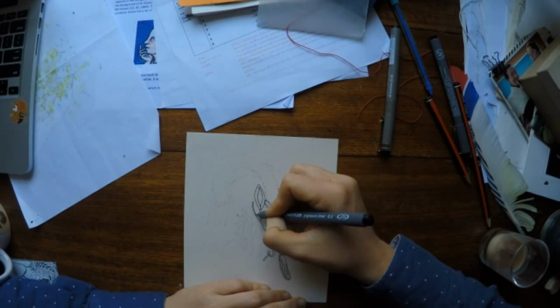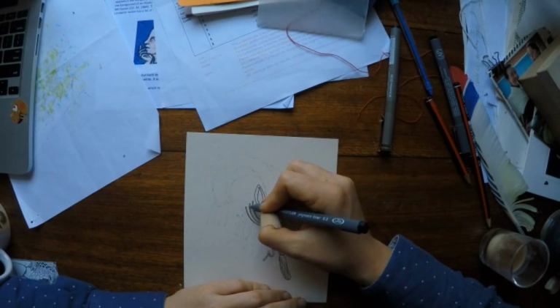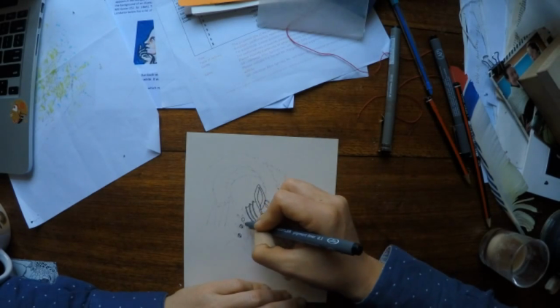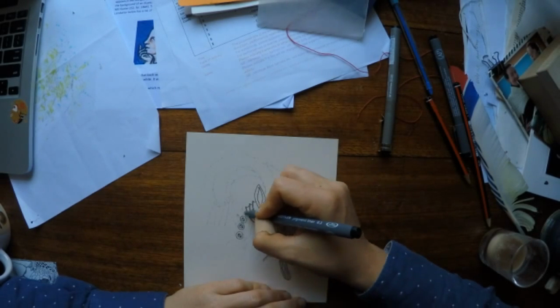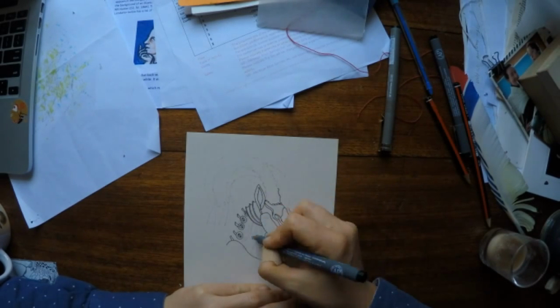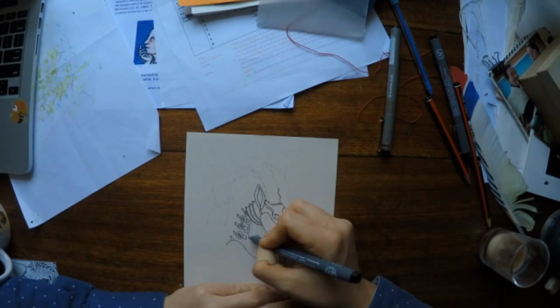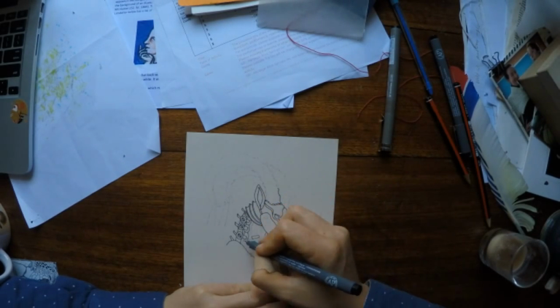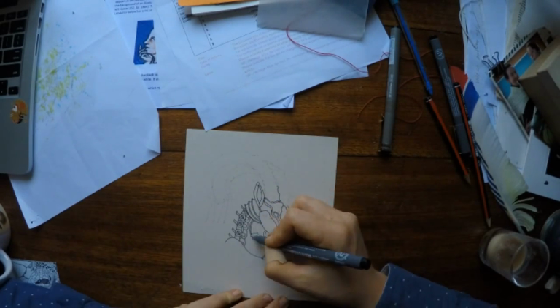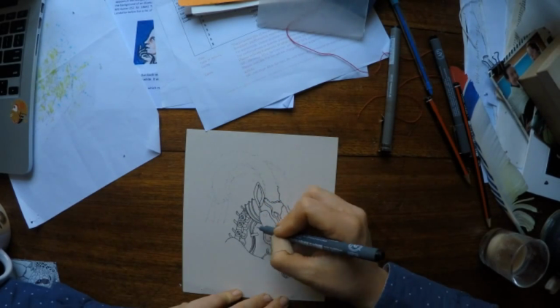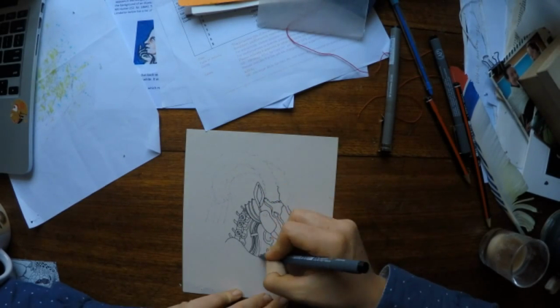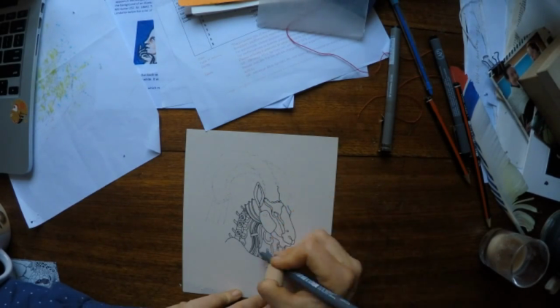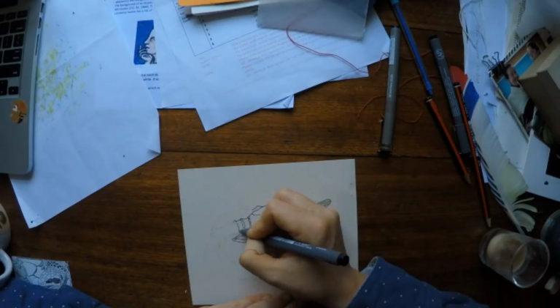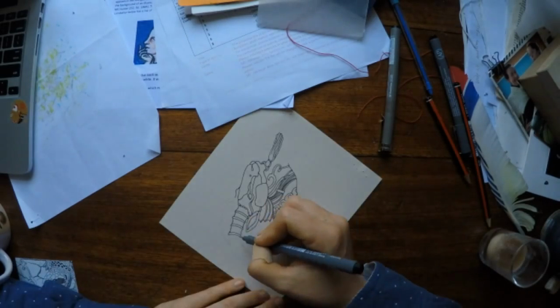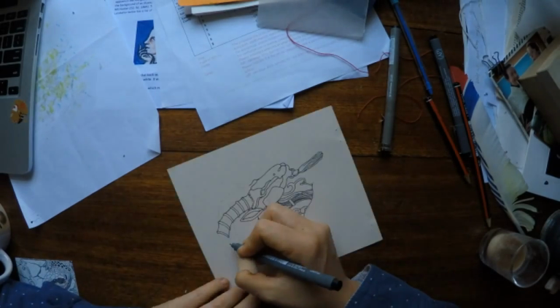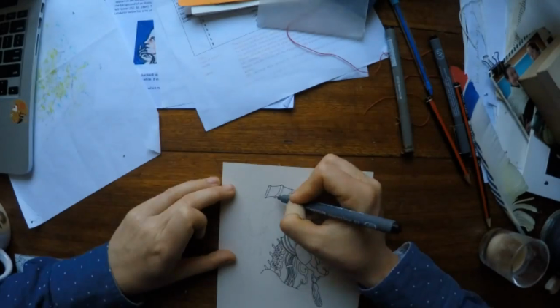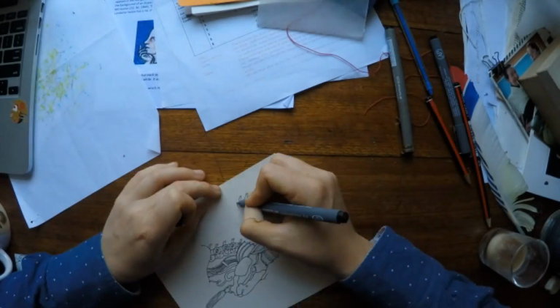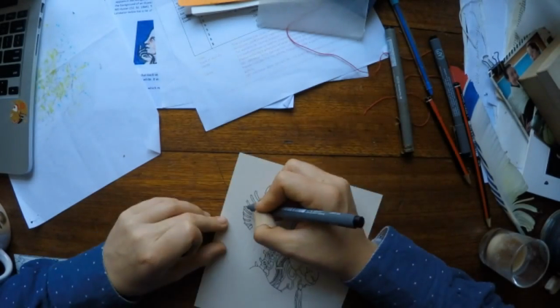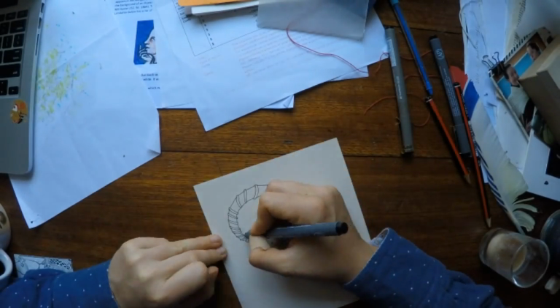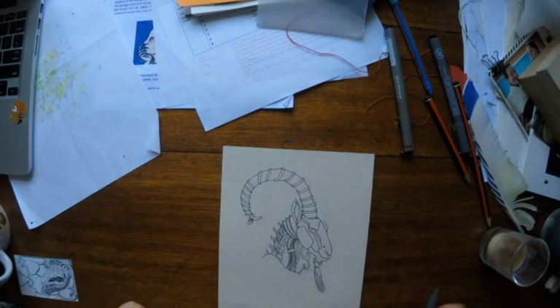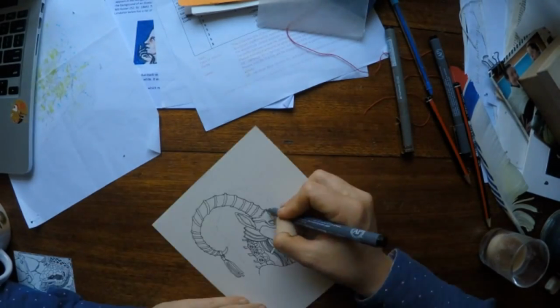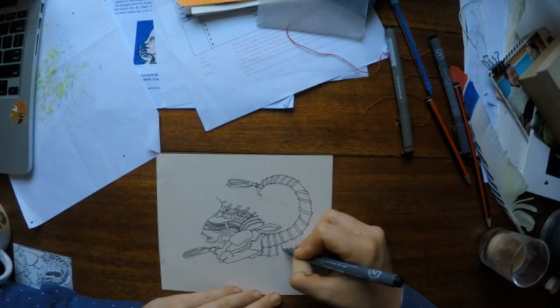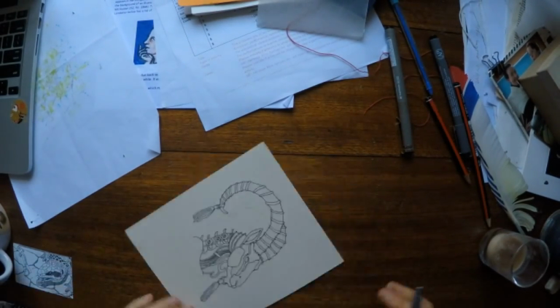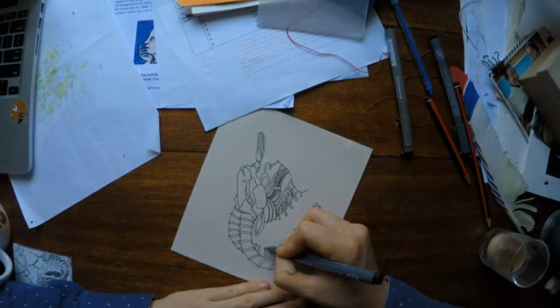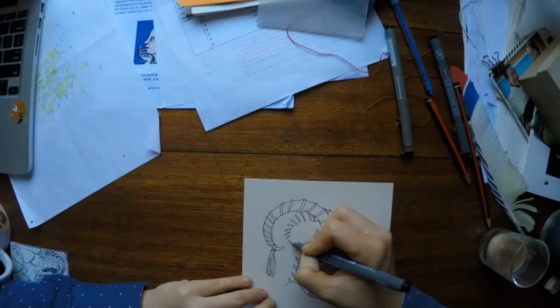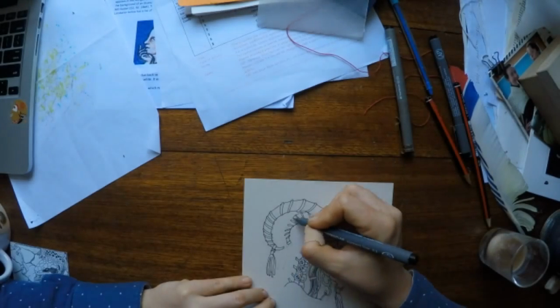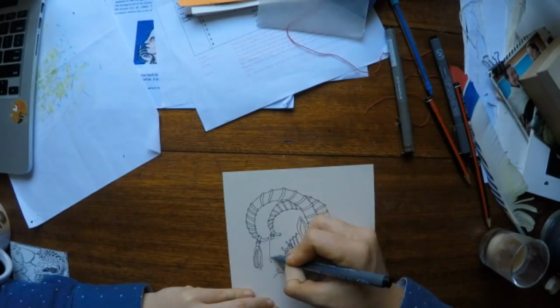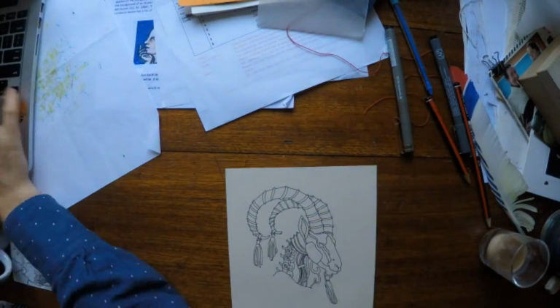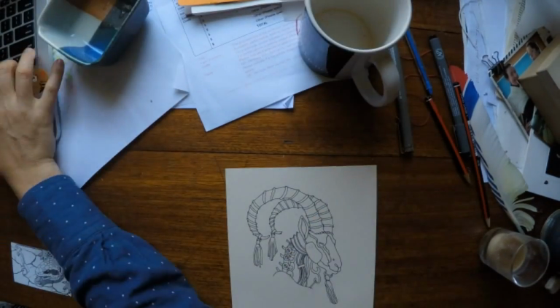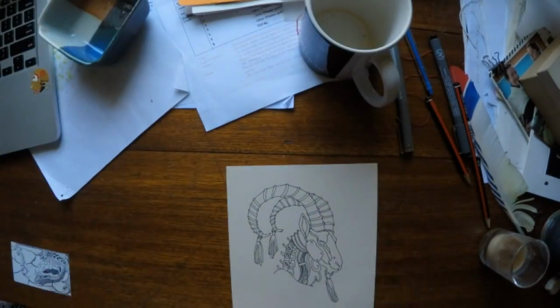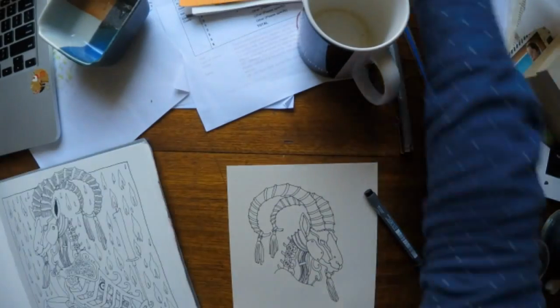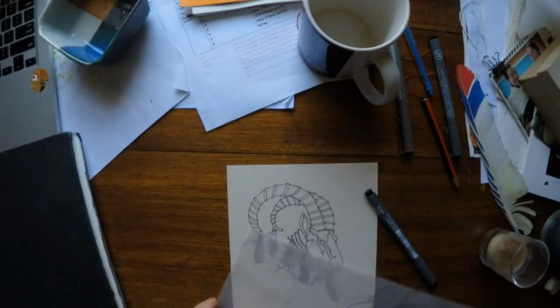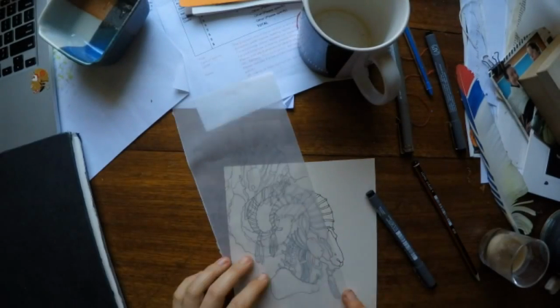Just very quickly inking in the underlying structure to do a demo of marker and colour pencil use. Unfortunately I didn't centre the camera very well for this, so it's probably one that I will delete later and replace.